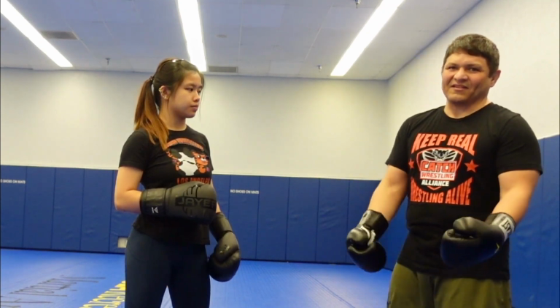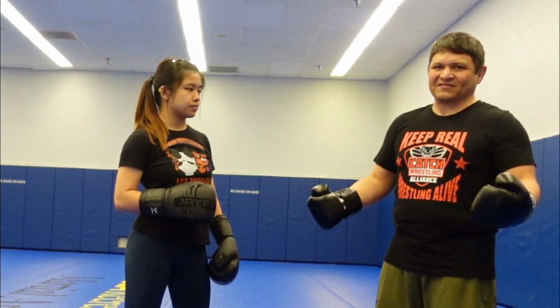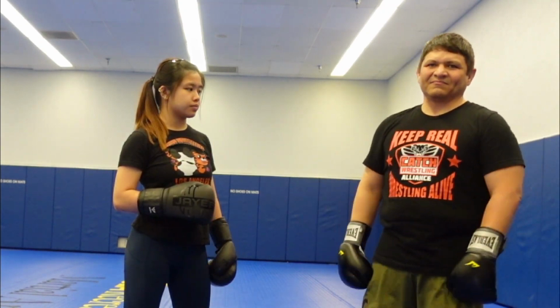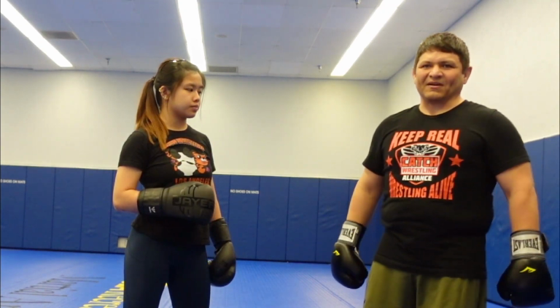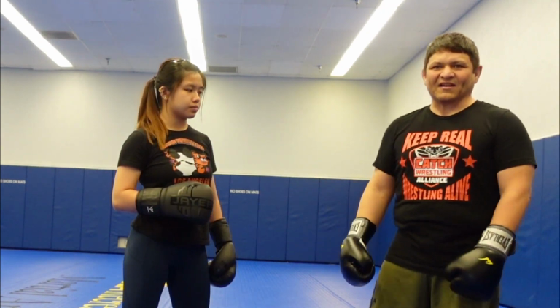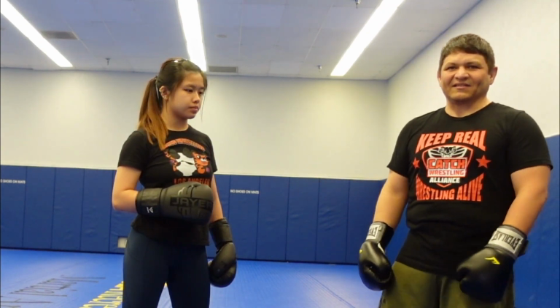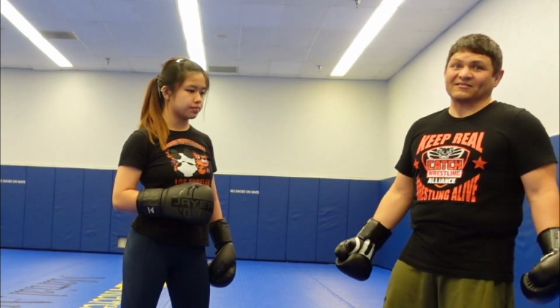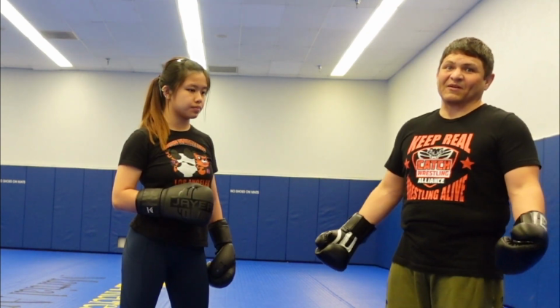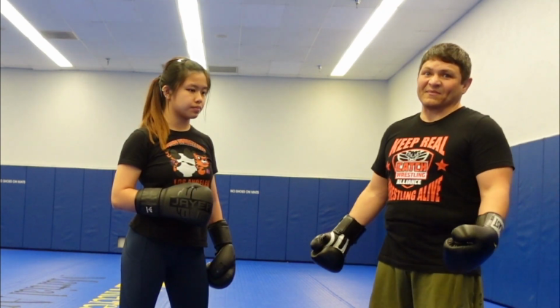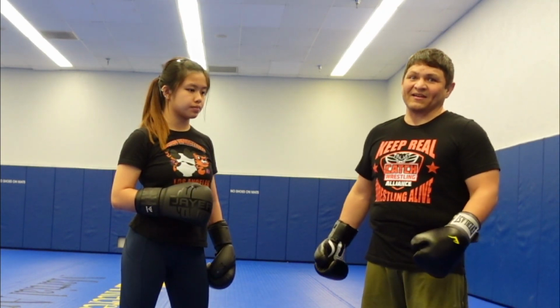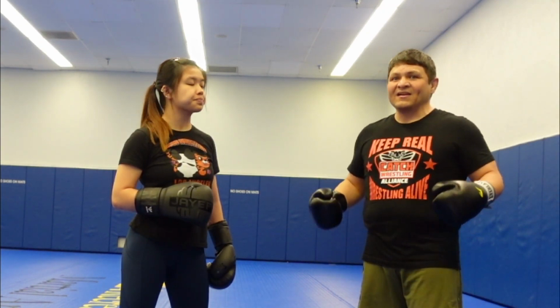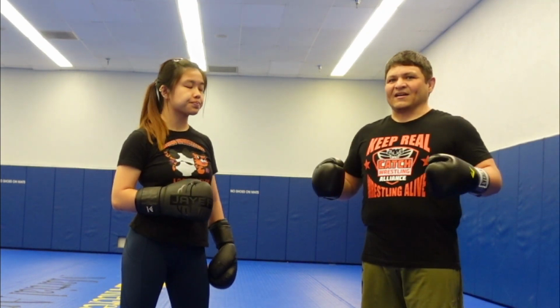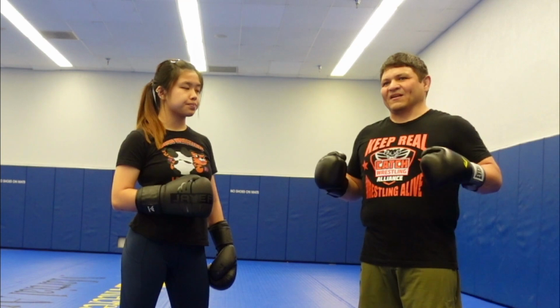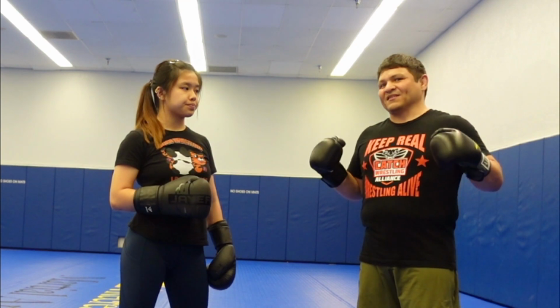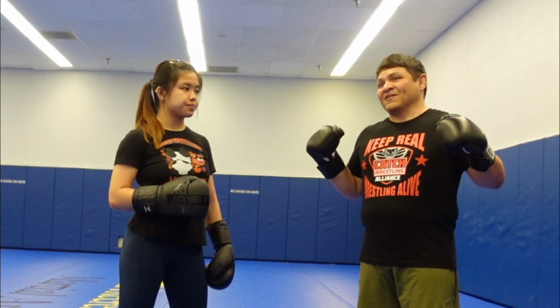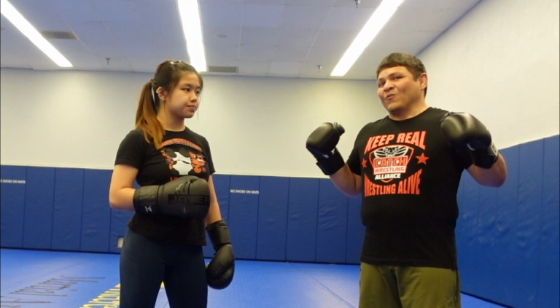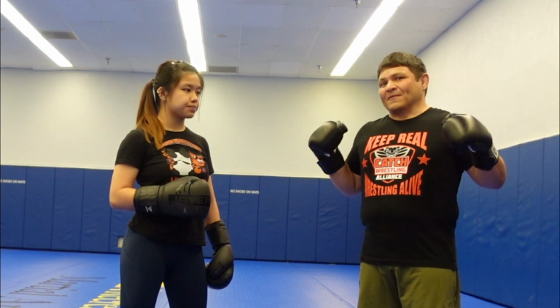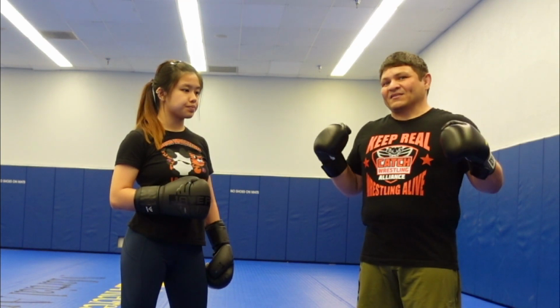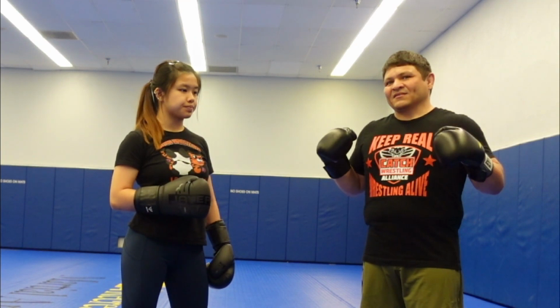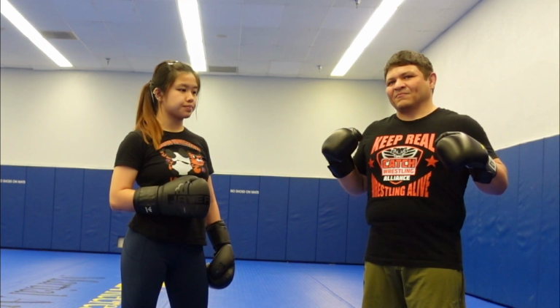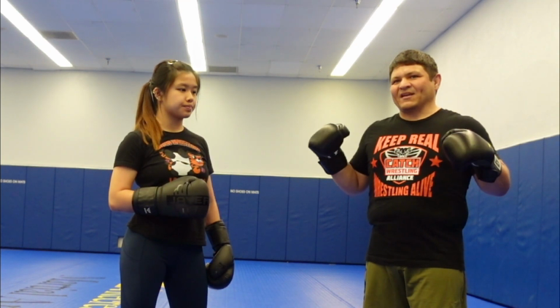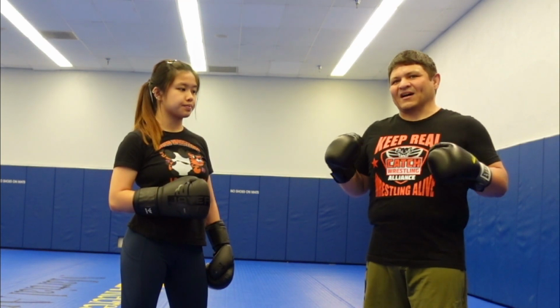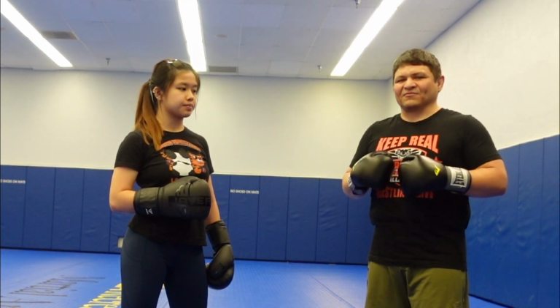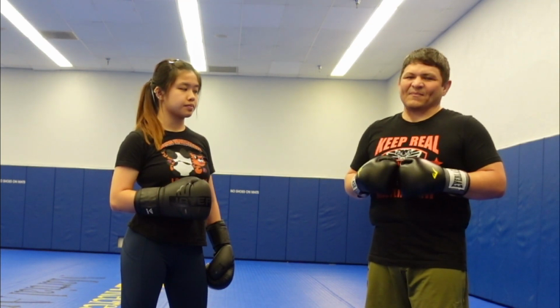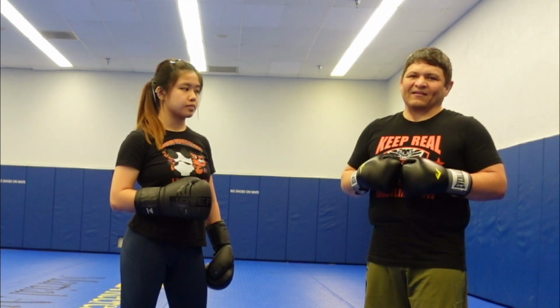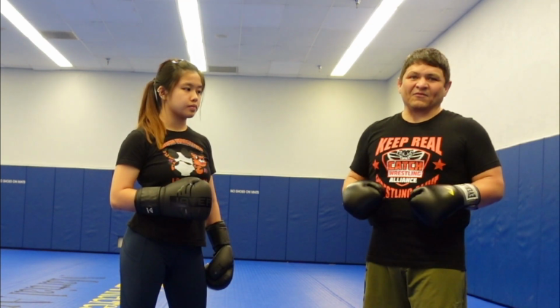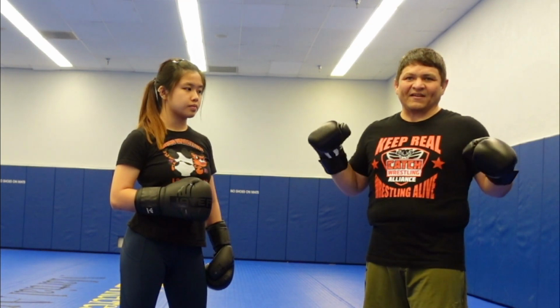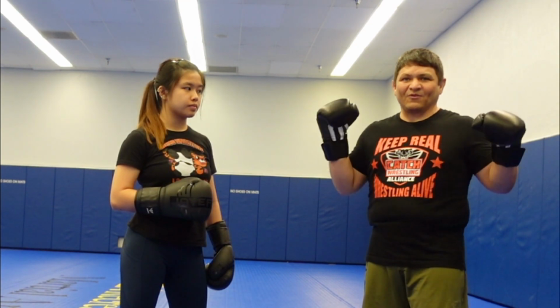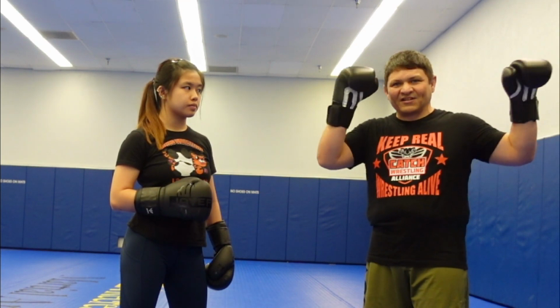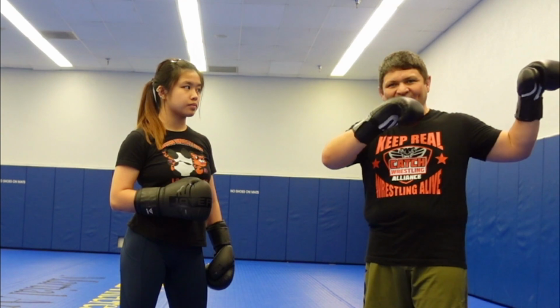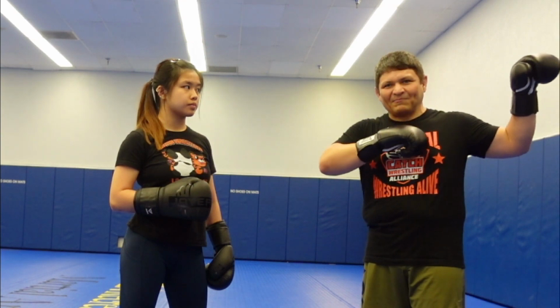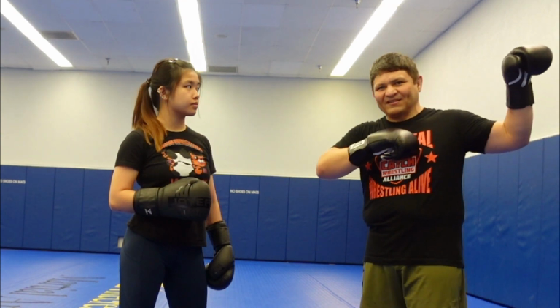Because all that's part of Sanda, and it's also part of MMA. That's why Sanda is one of the best base styles for MMA. So if you want to find out more, check out our playlist.